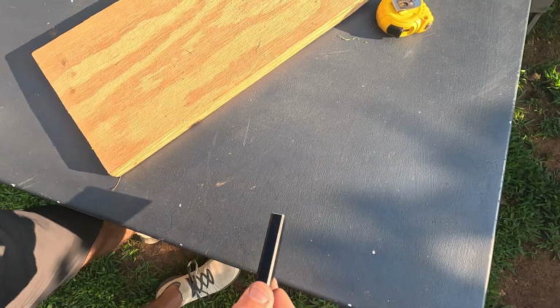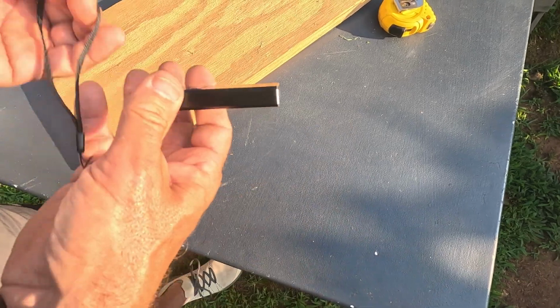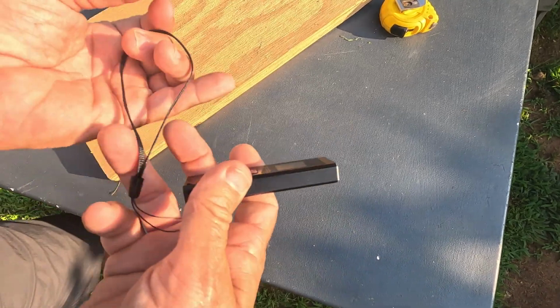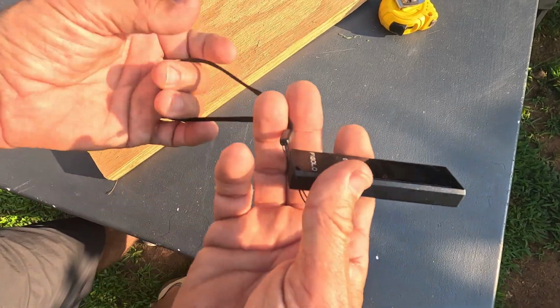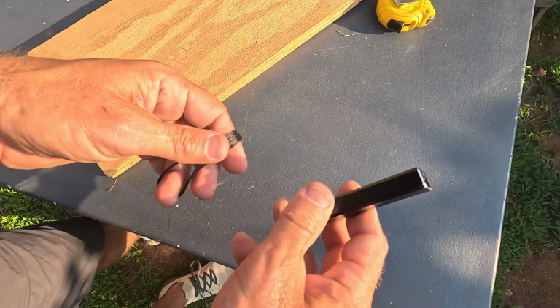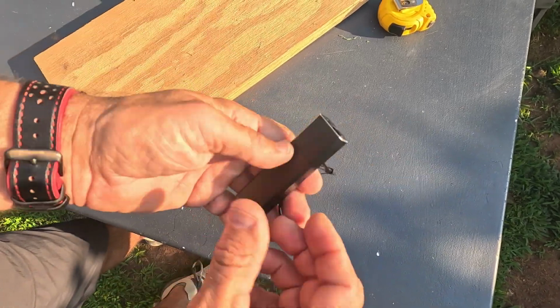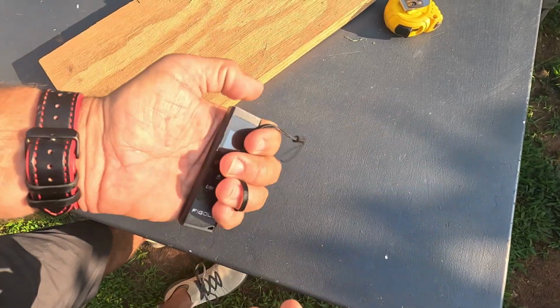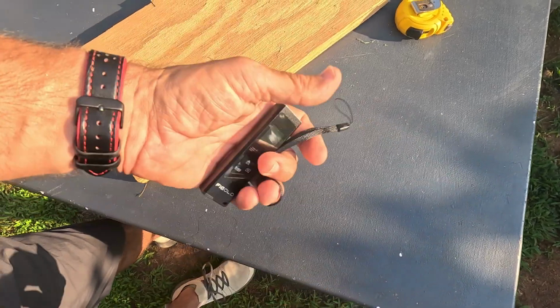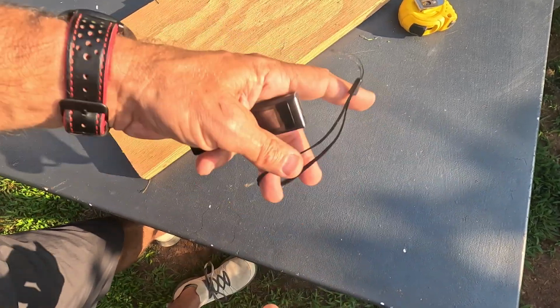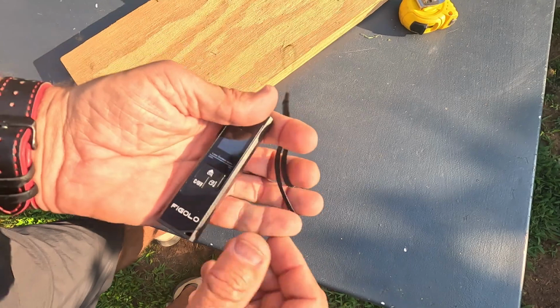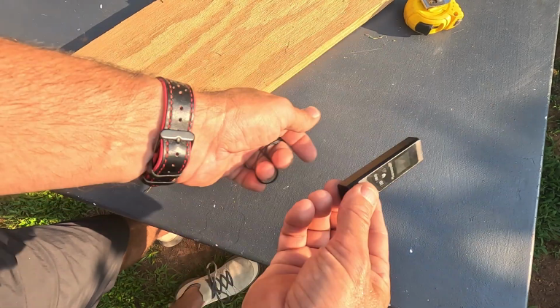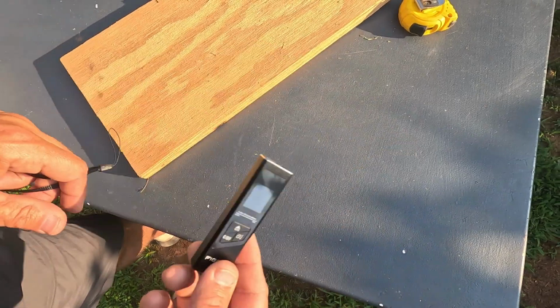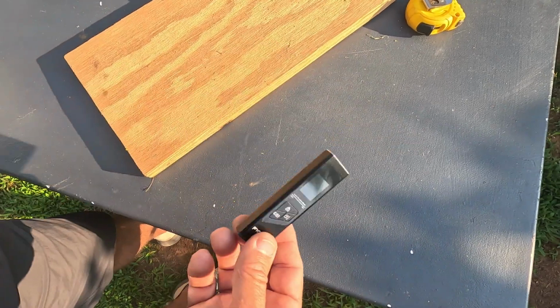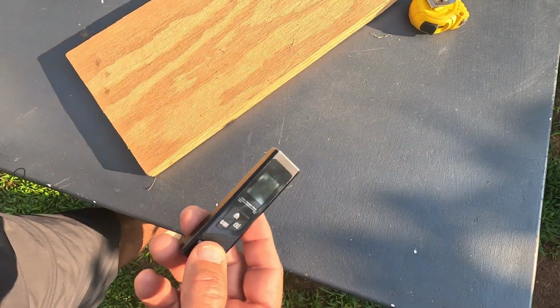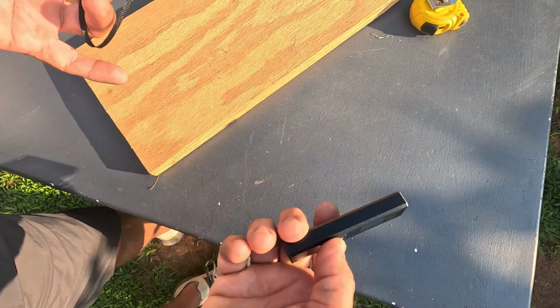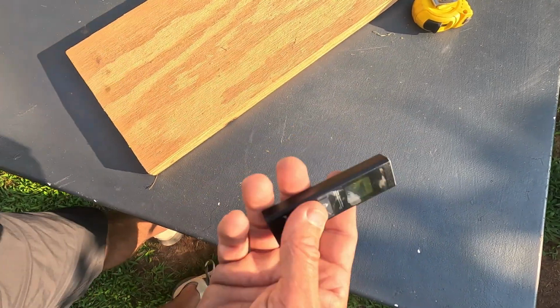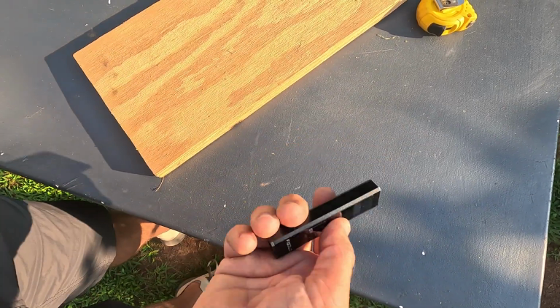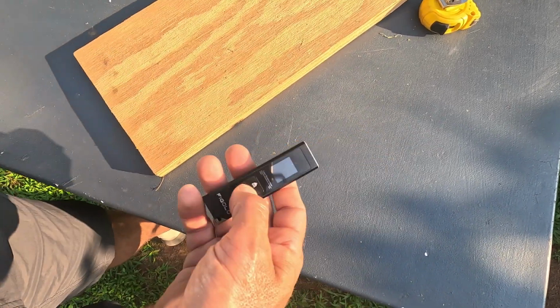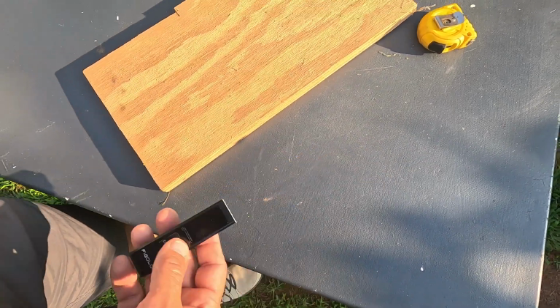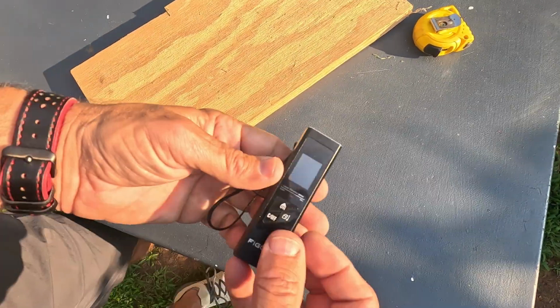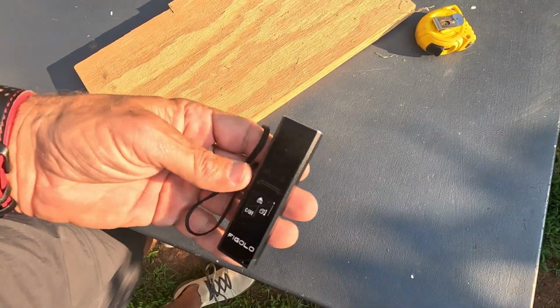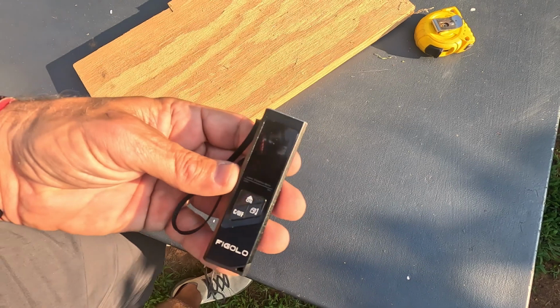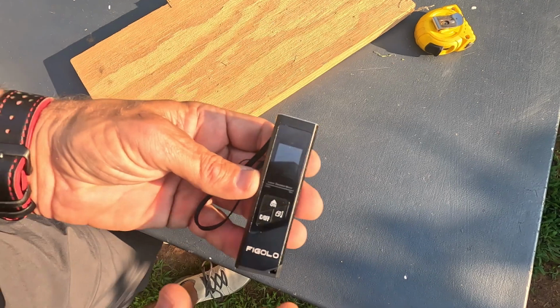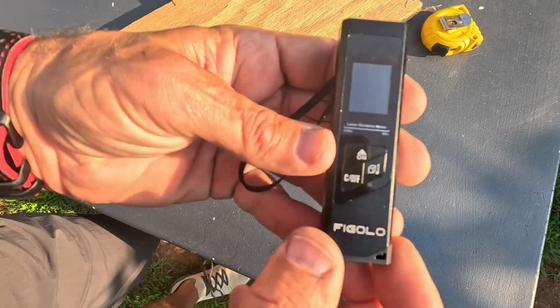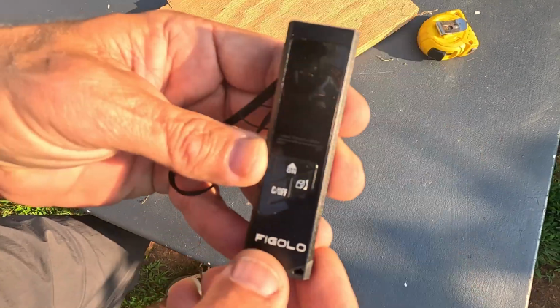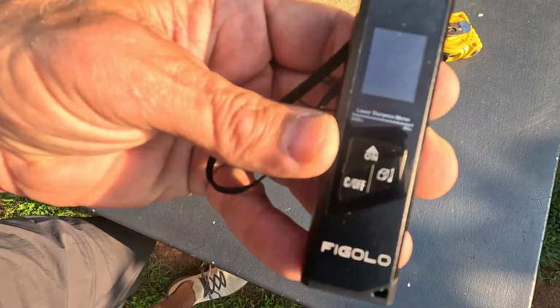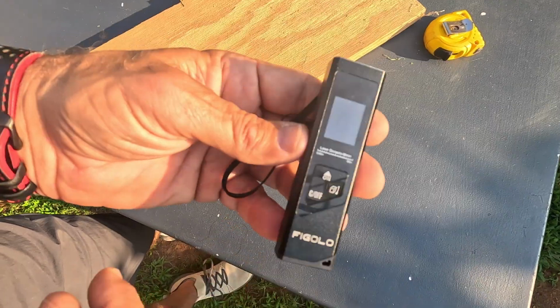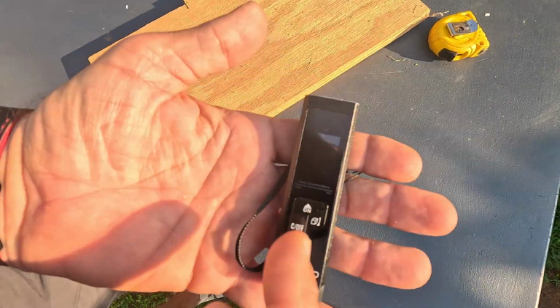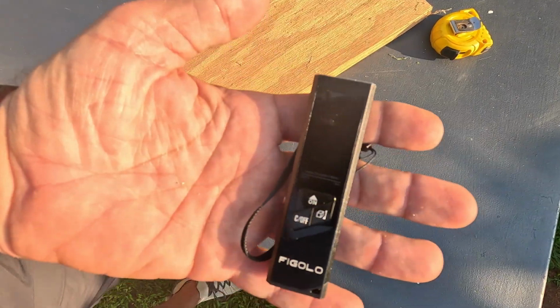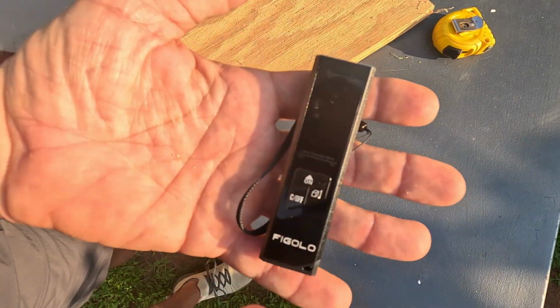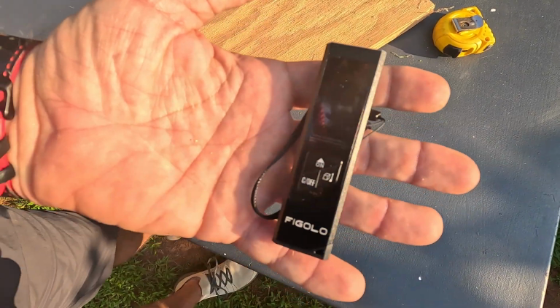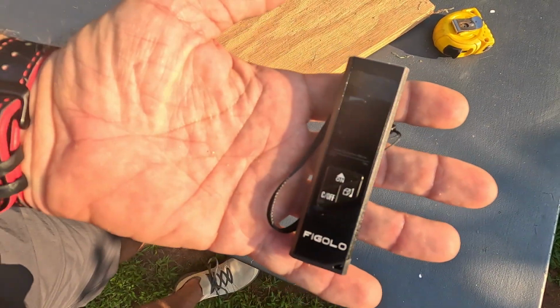You get a little lanyard so you can hold it on your wrist and not drop it off the edge of a building — because it will measure up to 130 feet away. That's all I got today everybody on the Figalo digital measuring tape. See you guys in the next video!